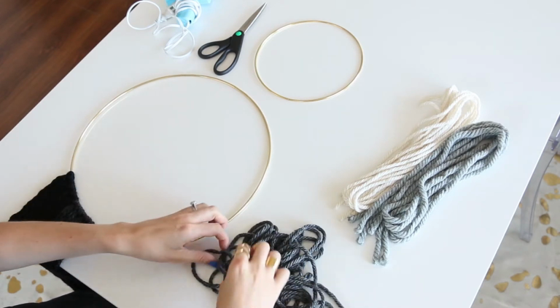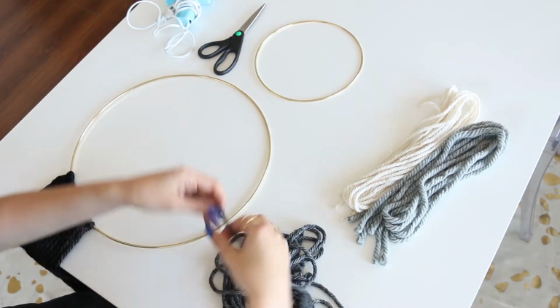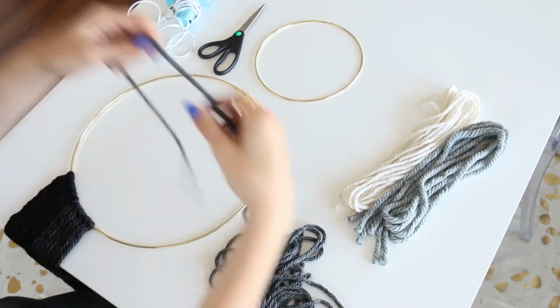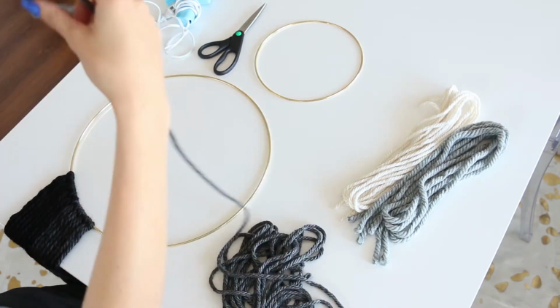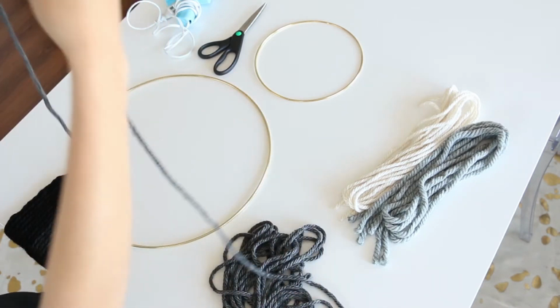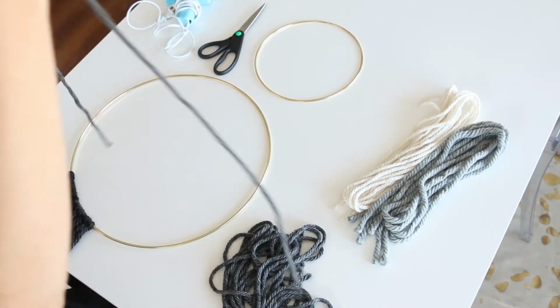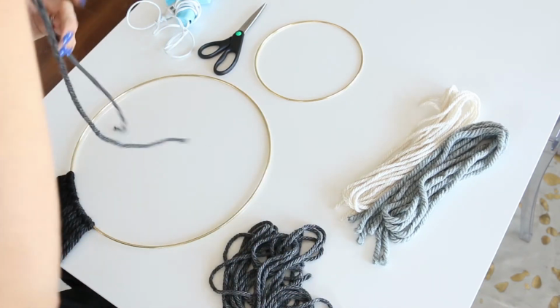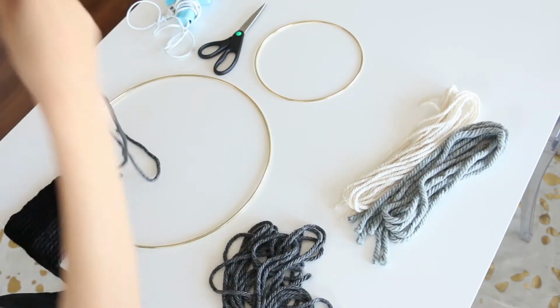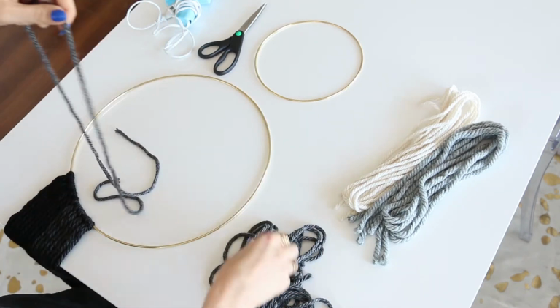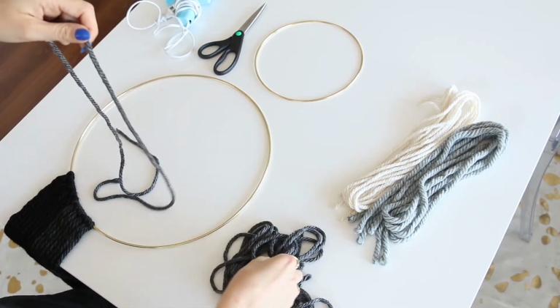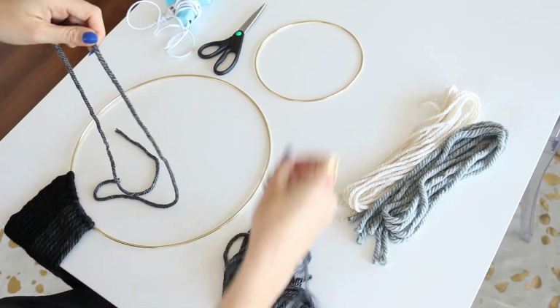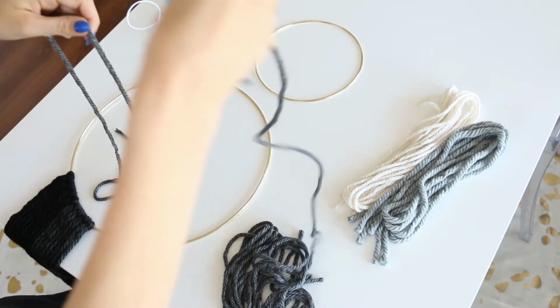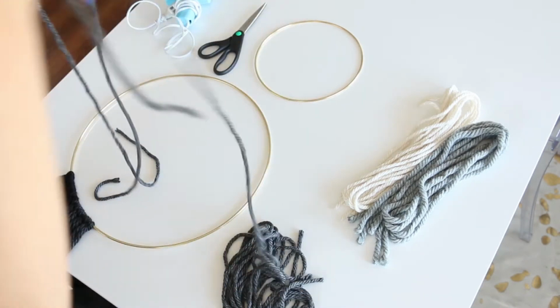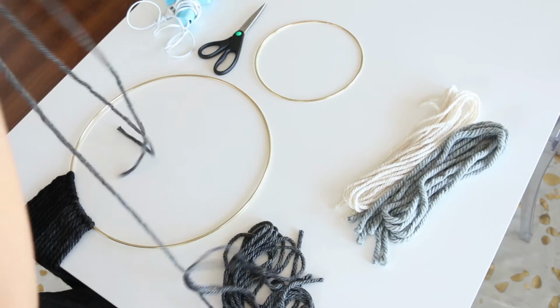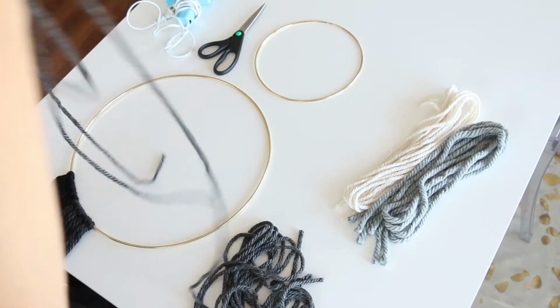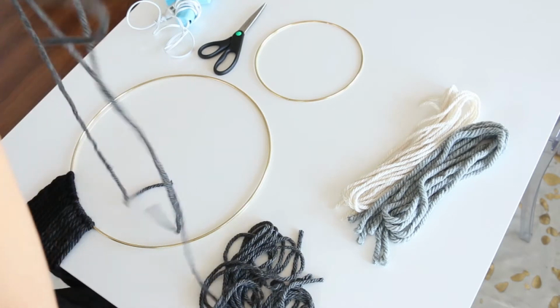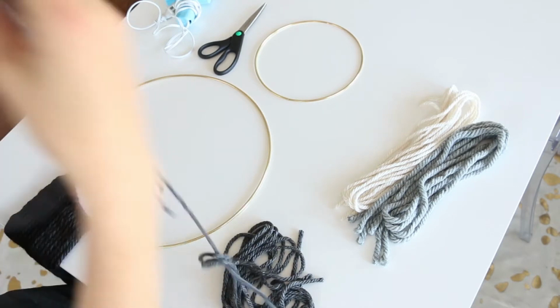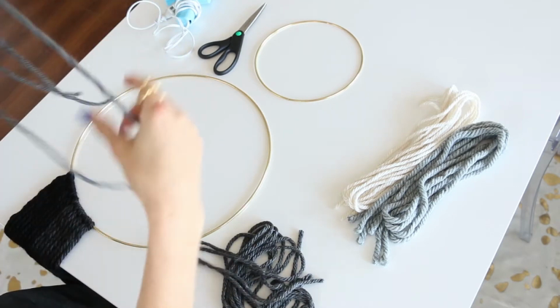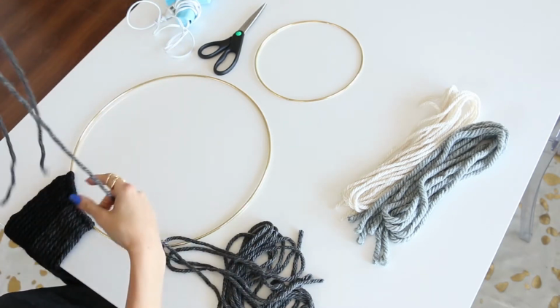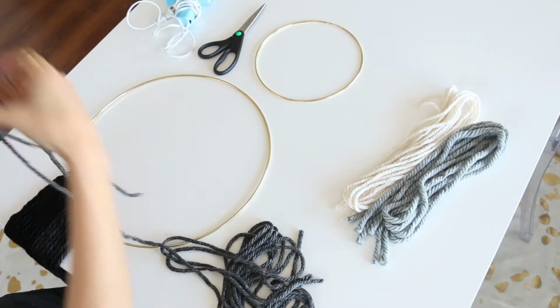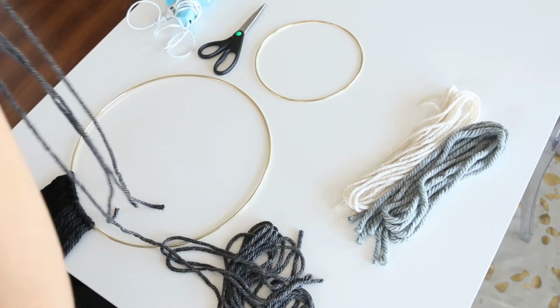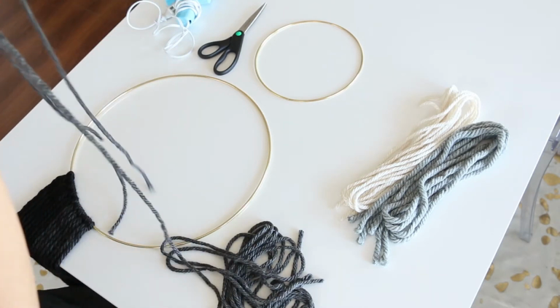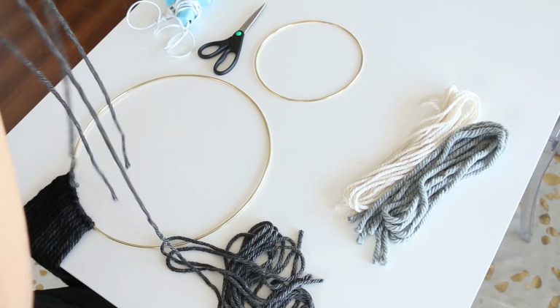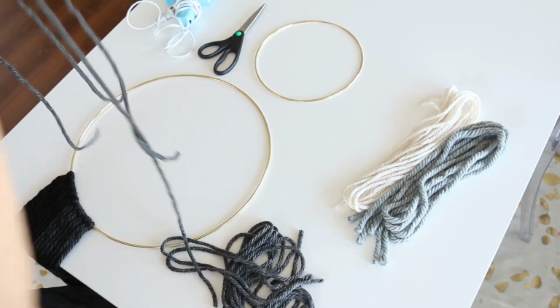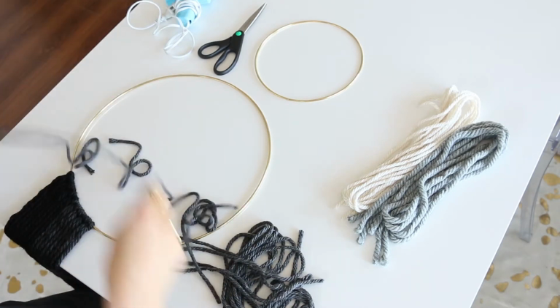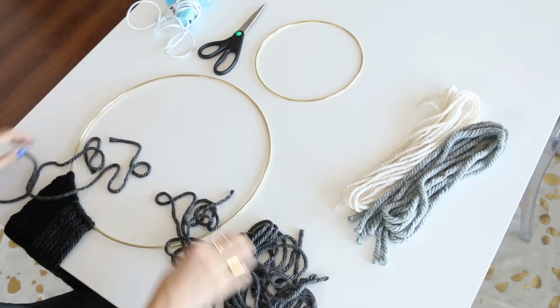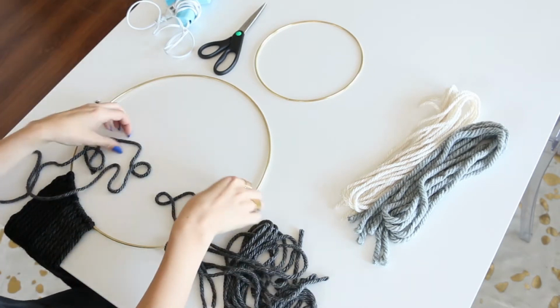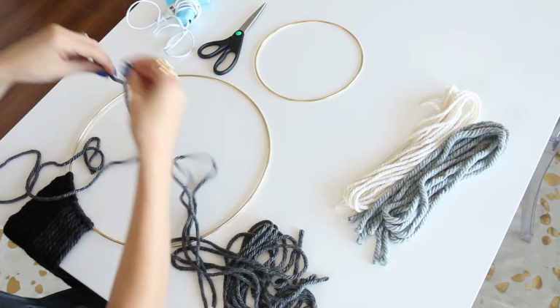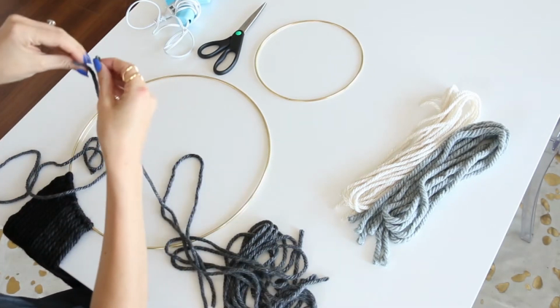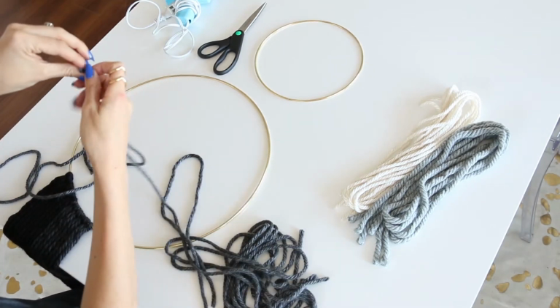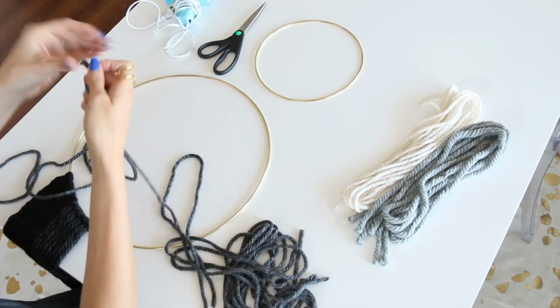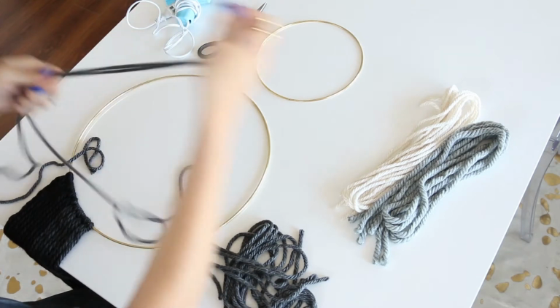Here I'm actually putting two strands together in one loop, just because I am using a thinner yarn for this shade of gray.